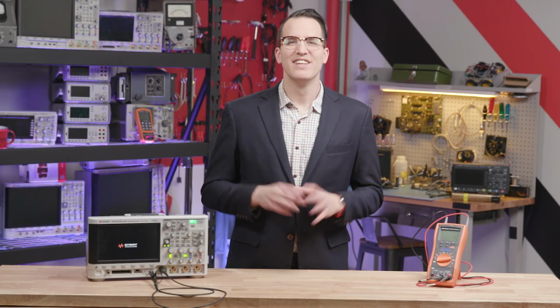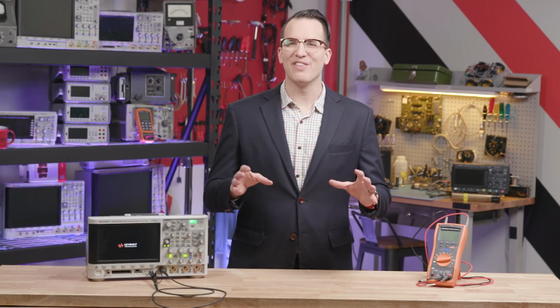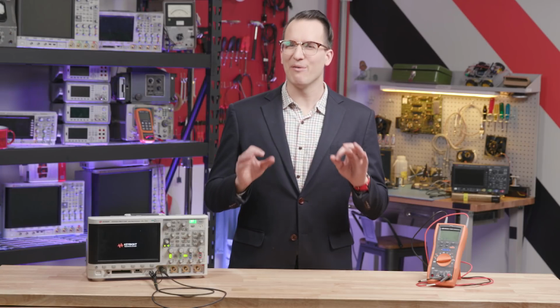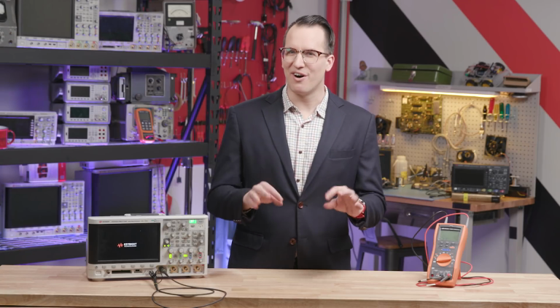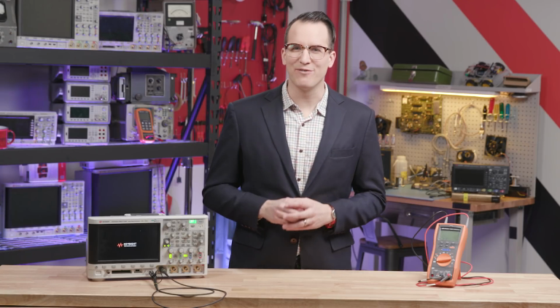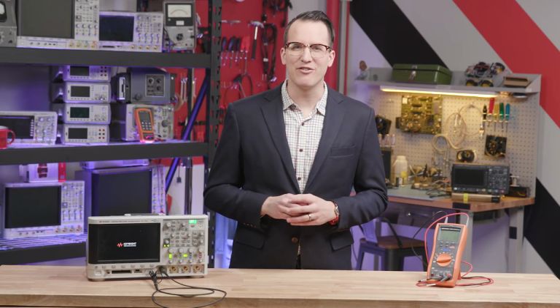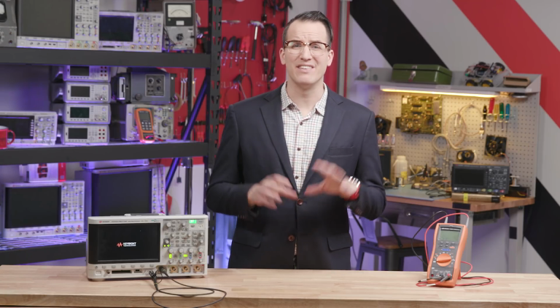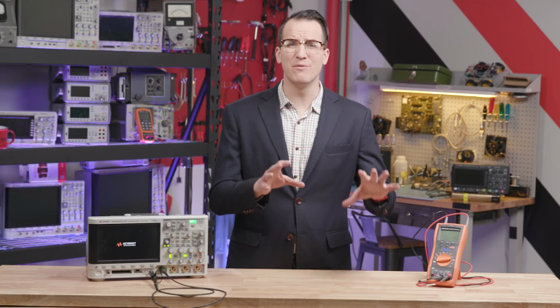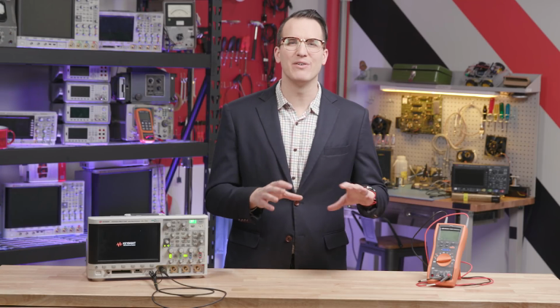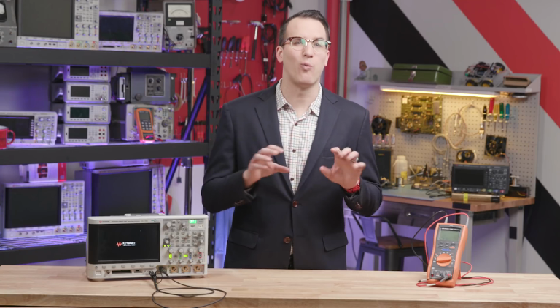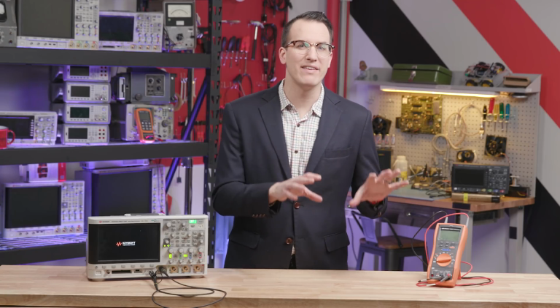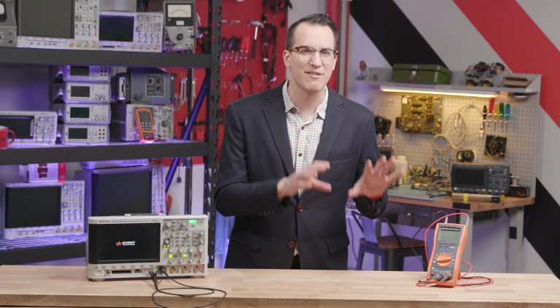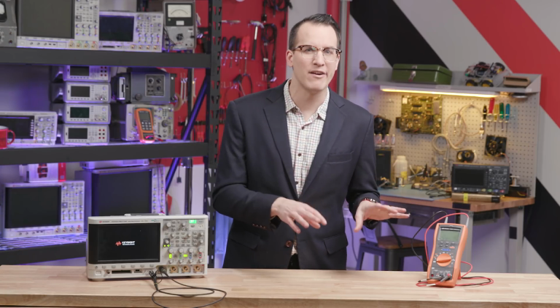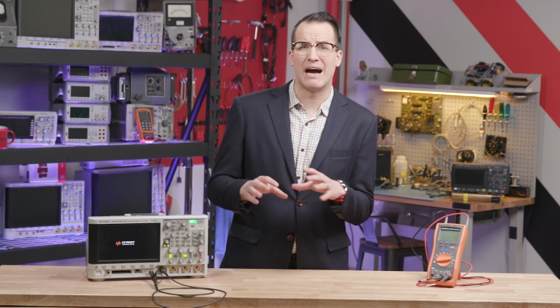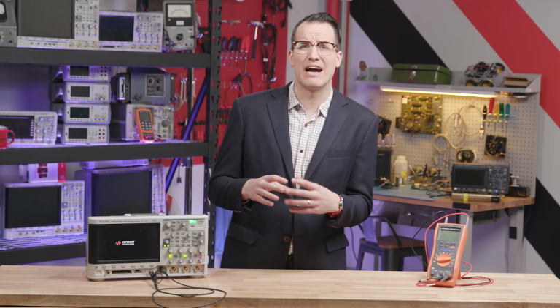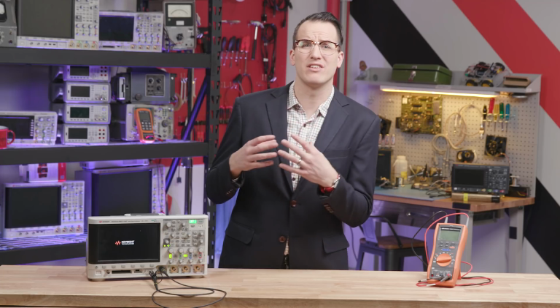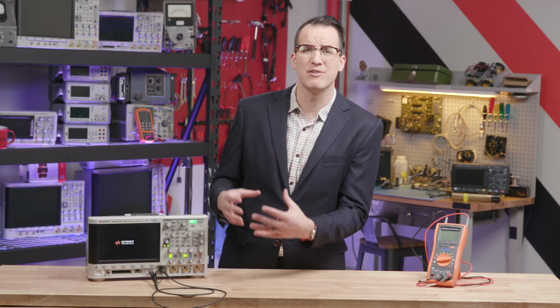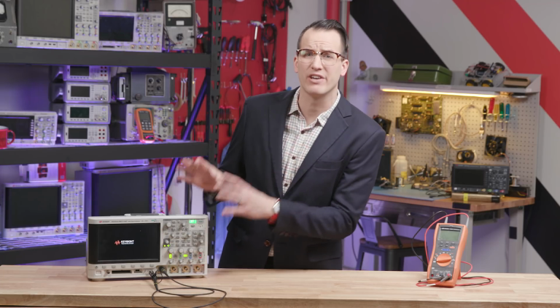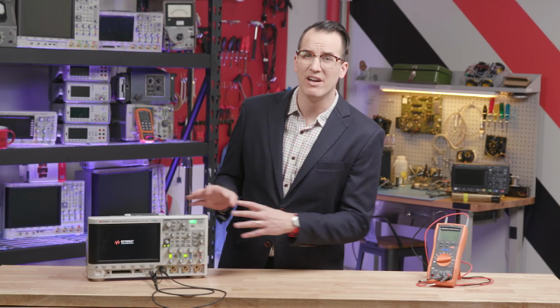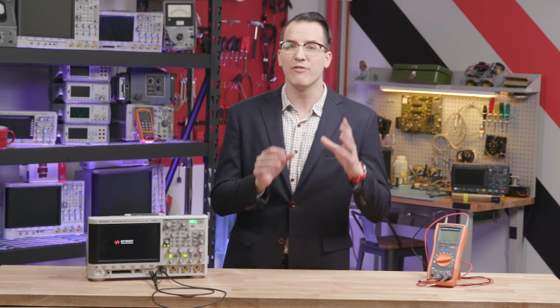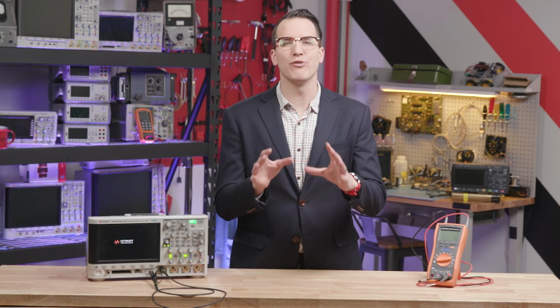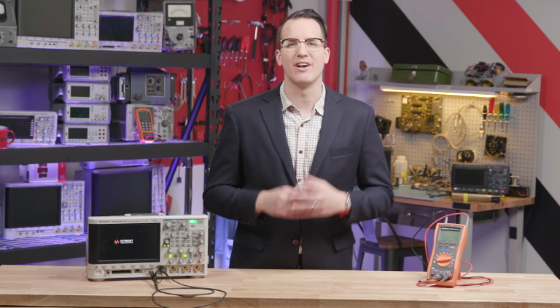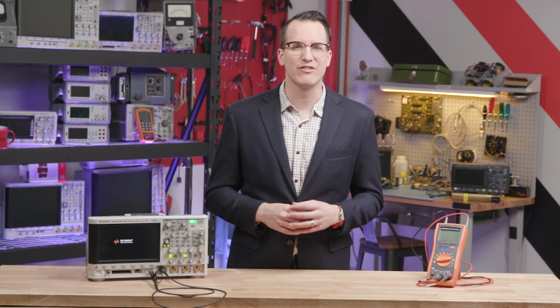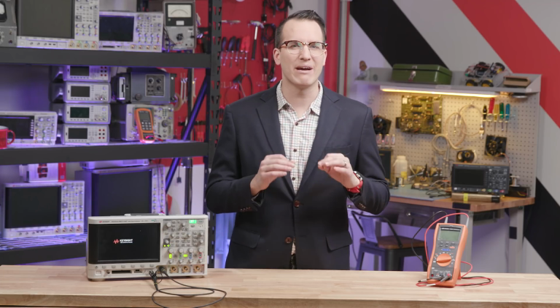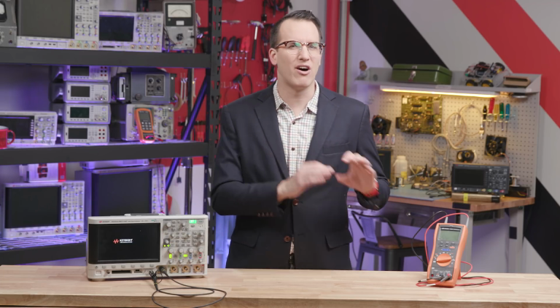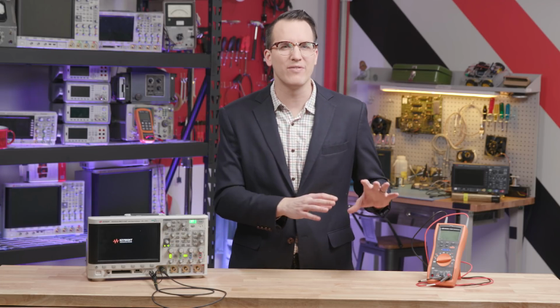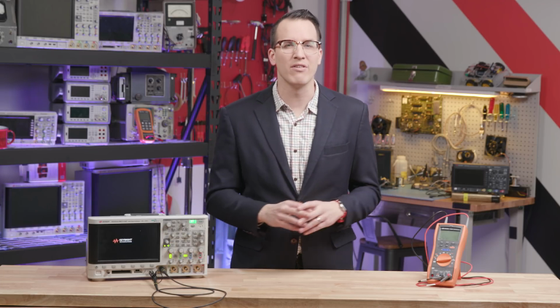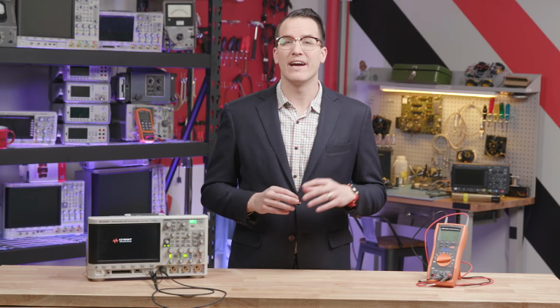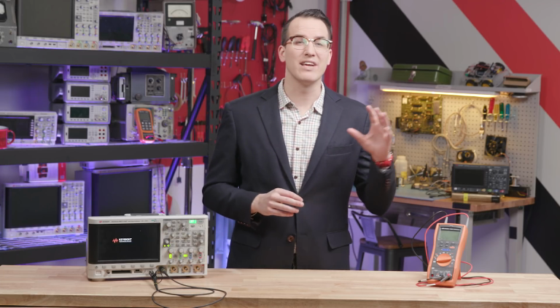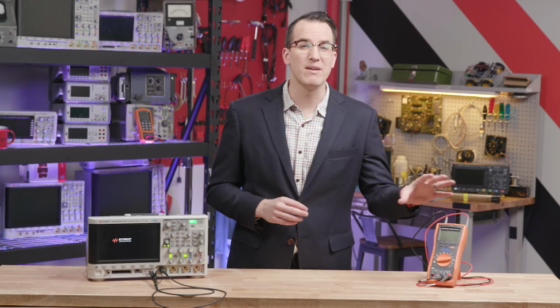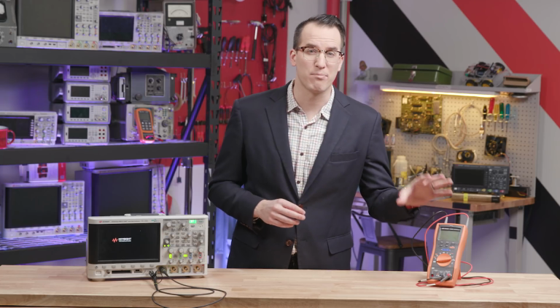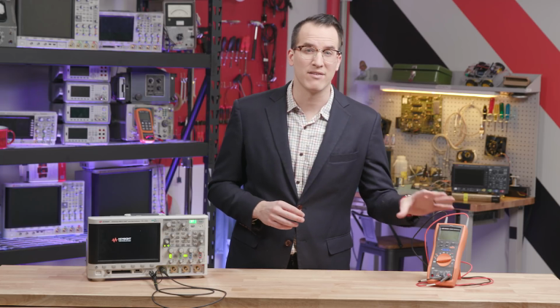Now, that was a lot of information and it didn't really go into why these things matter or how it actually damages your gear. So if you're interested in all that, check out our longer videos that cover ESD best practices.